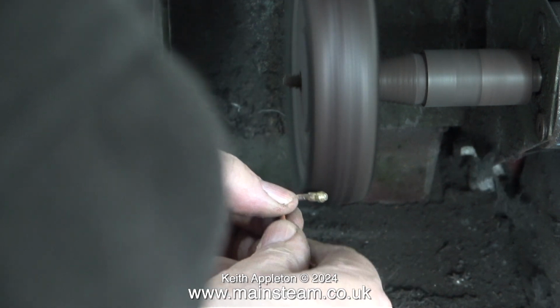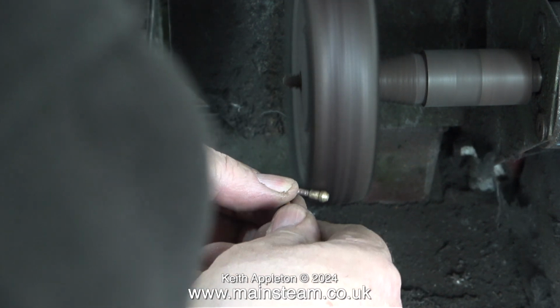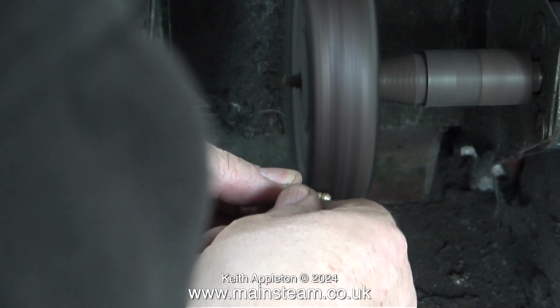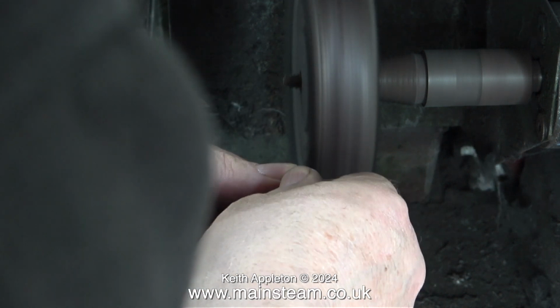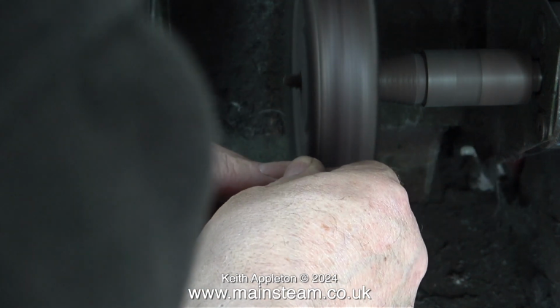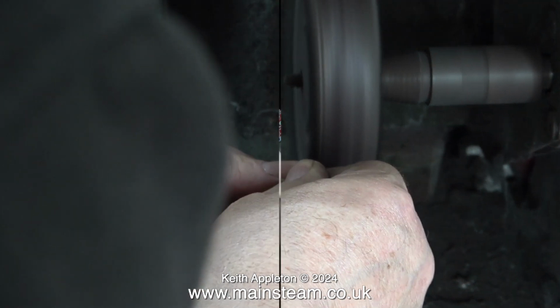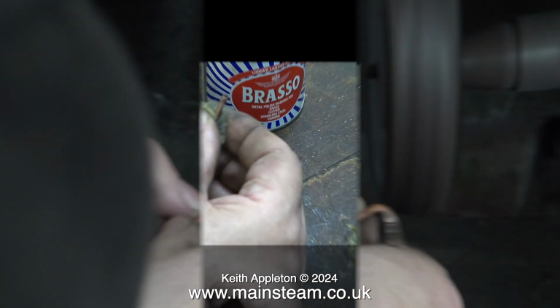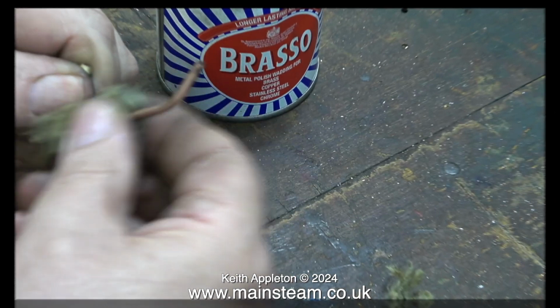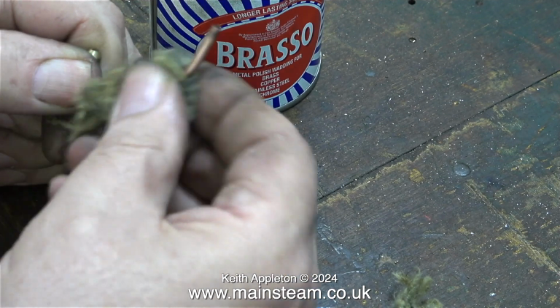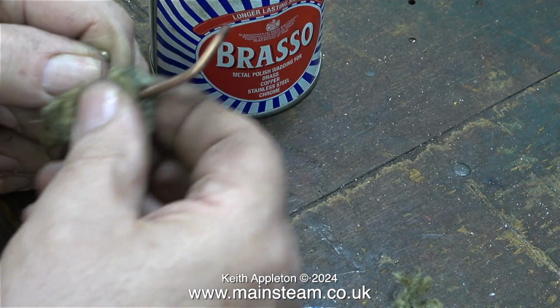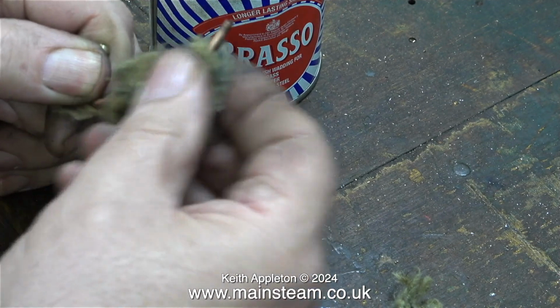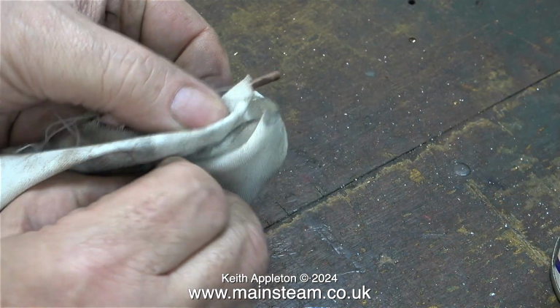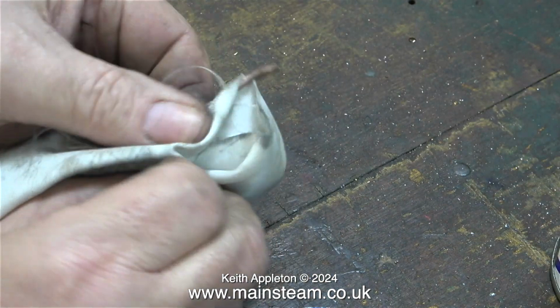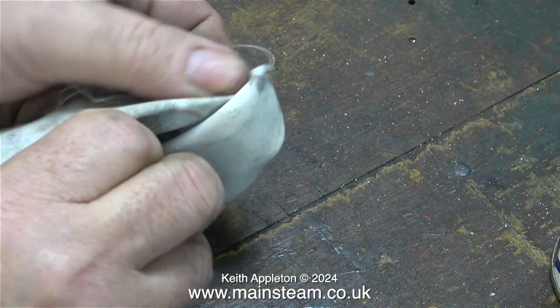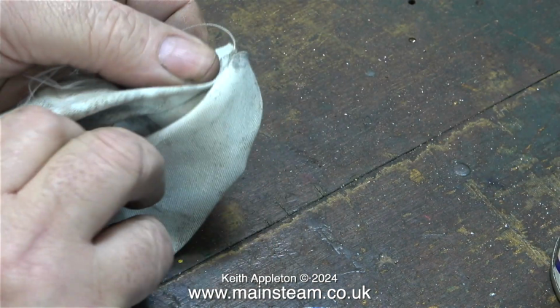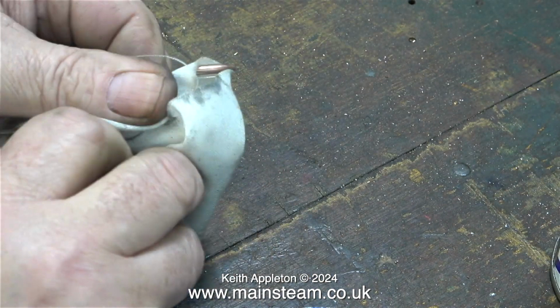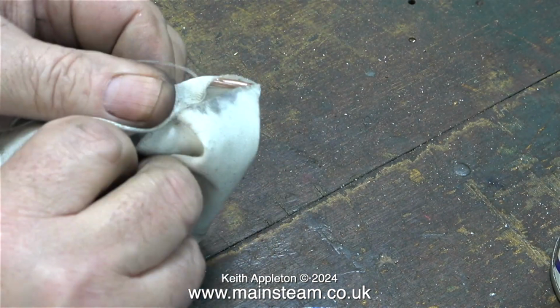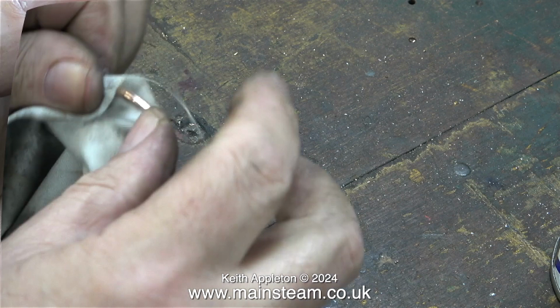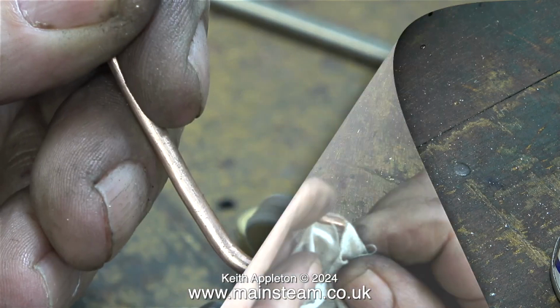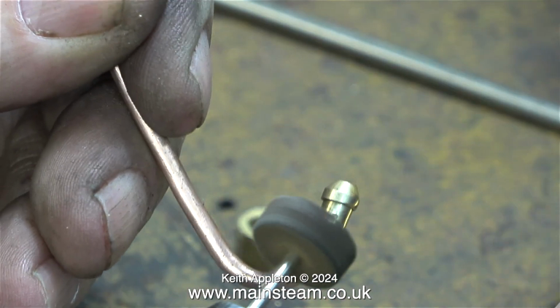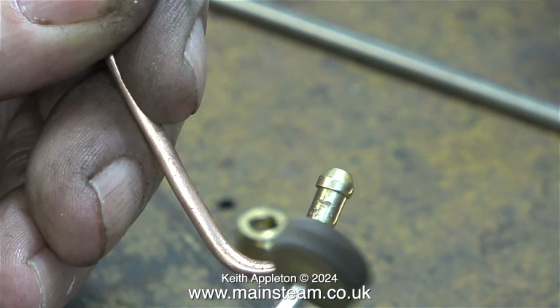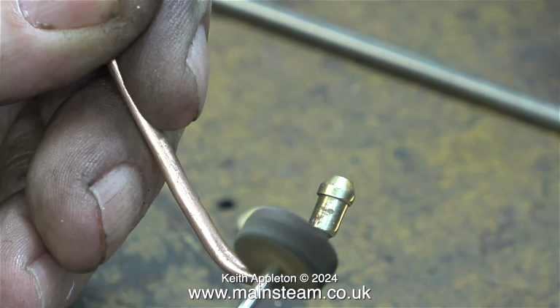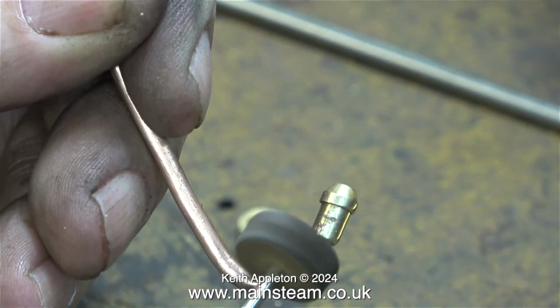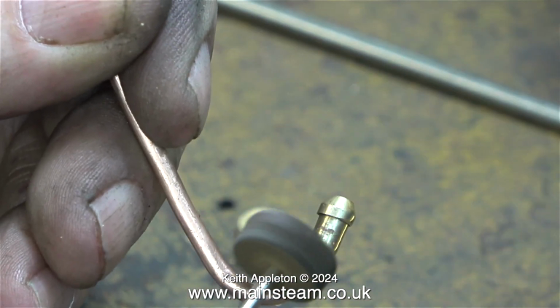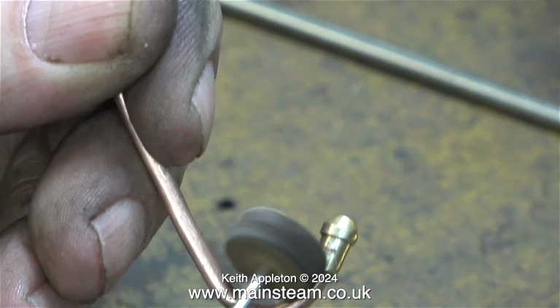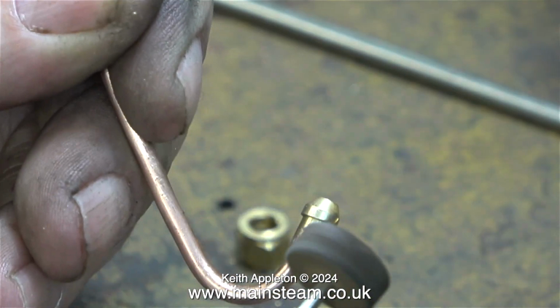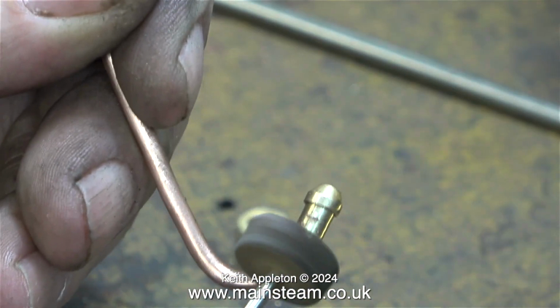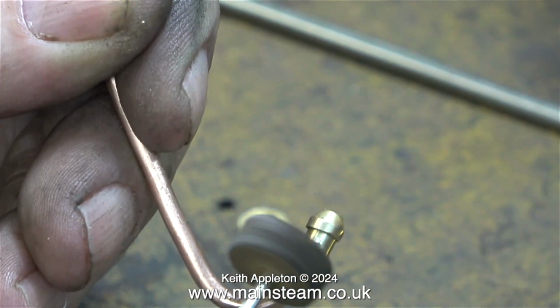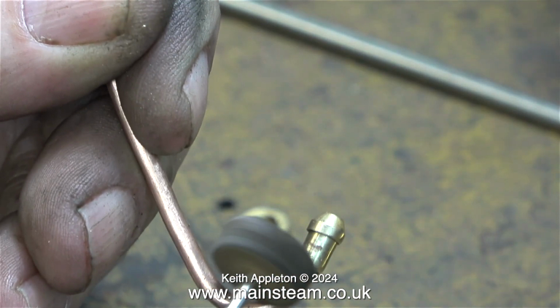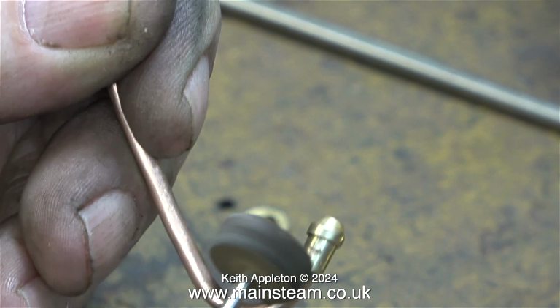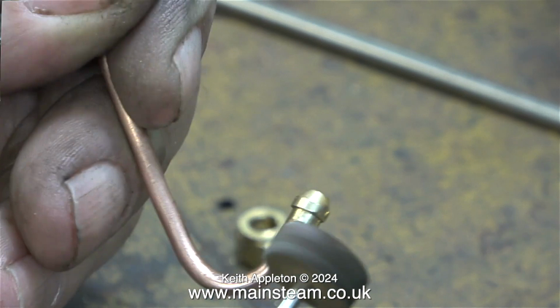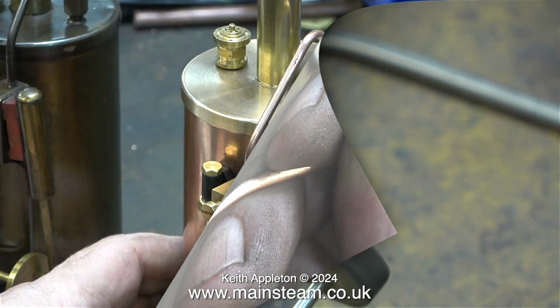Why am I not wearing gloves? Because I don't wear gloves in the workshop. I finished off the cleaning with some Brasso wadding, but there was one difficult part to get to, so I used a very fine grit flapper wheel fitted into my Proxxon motor tool.